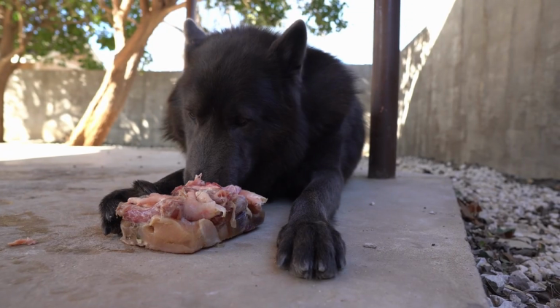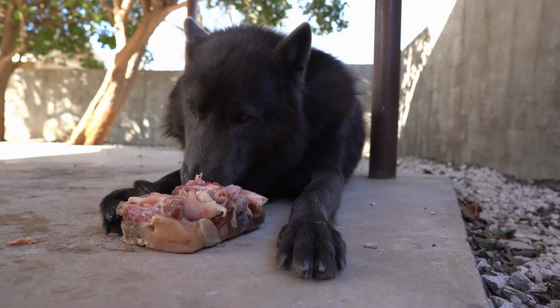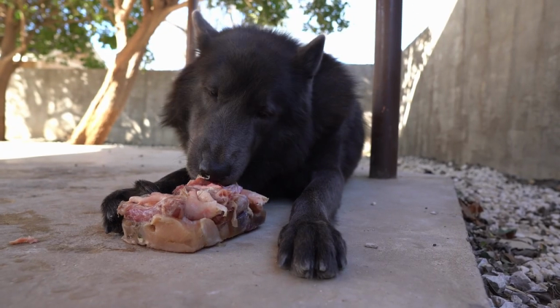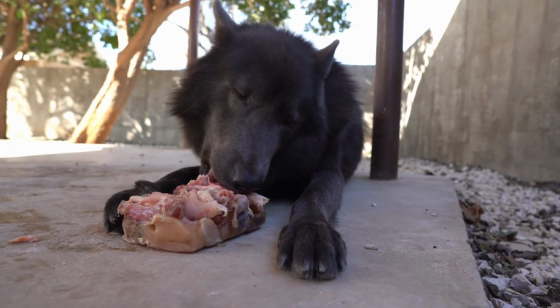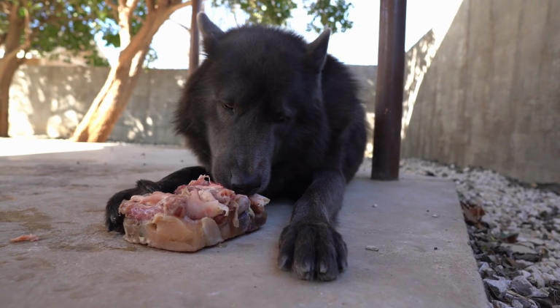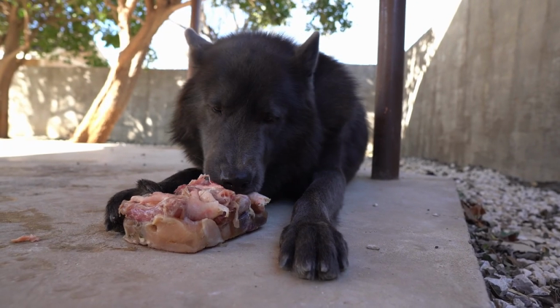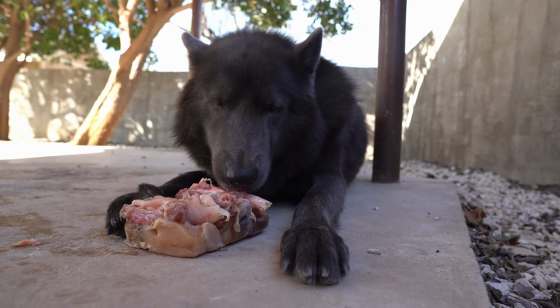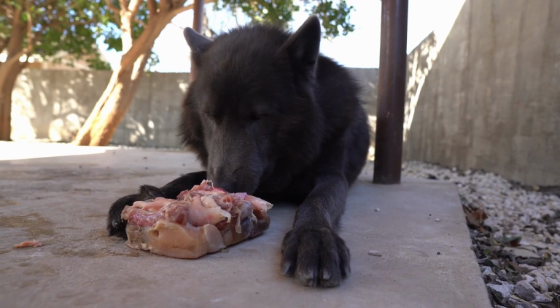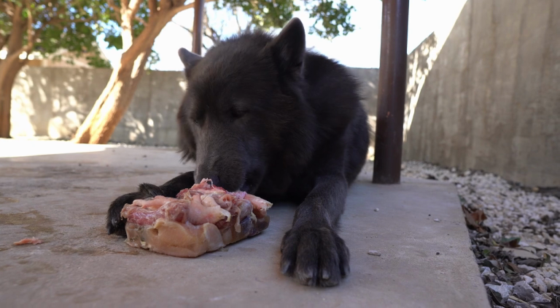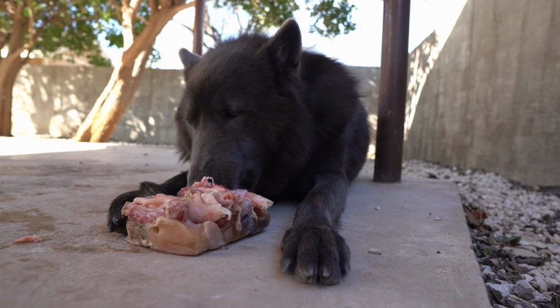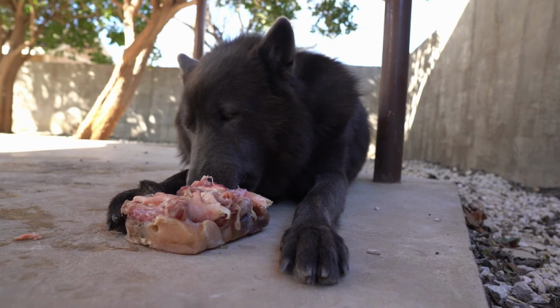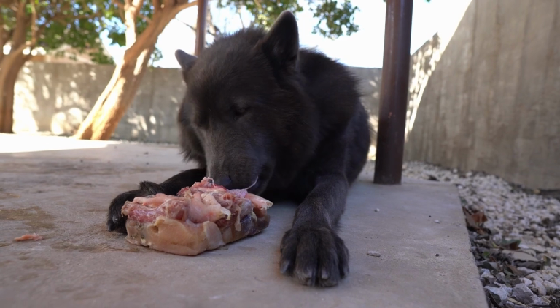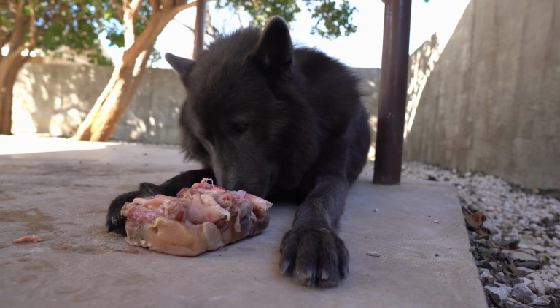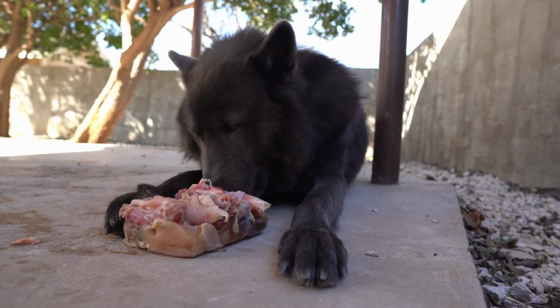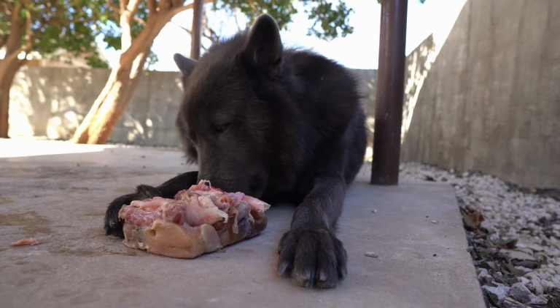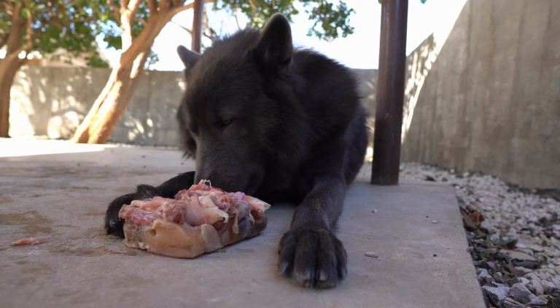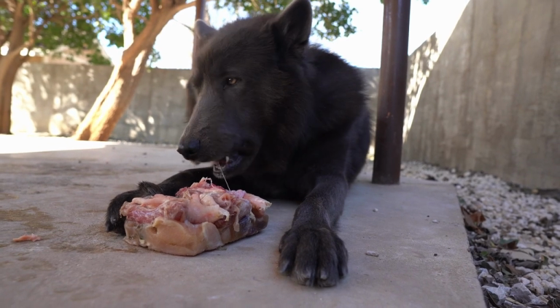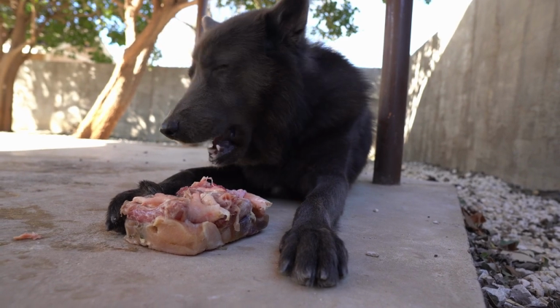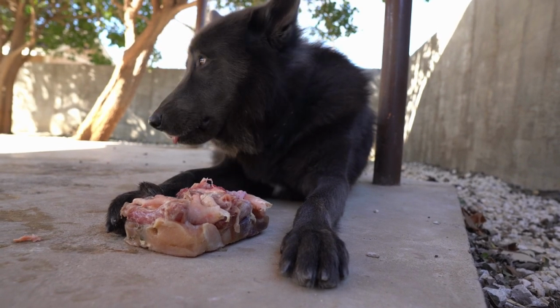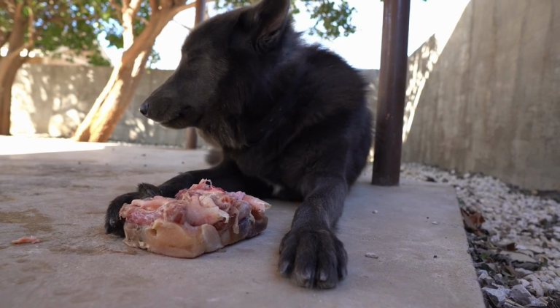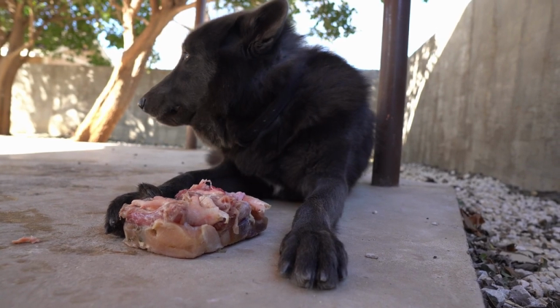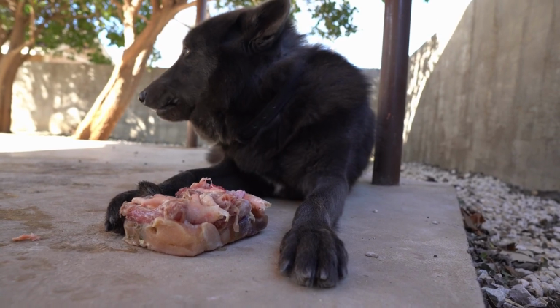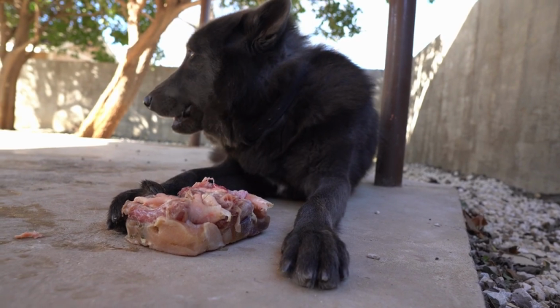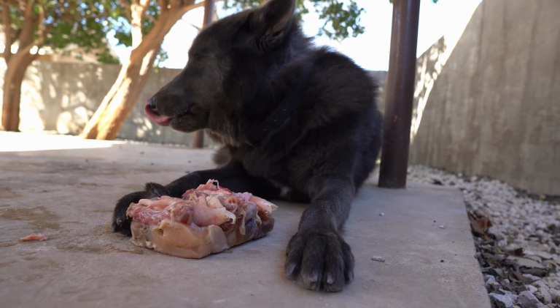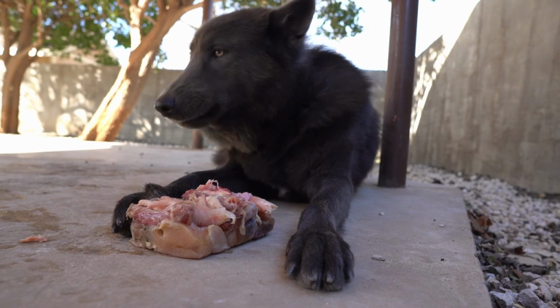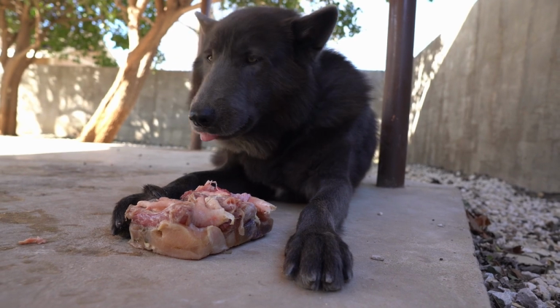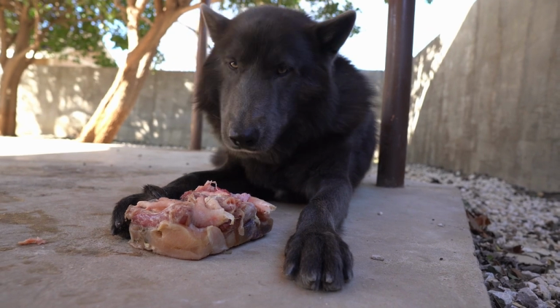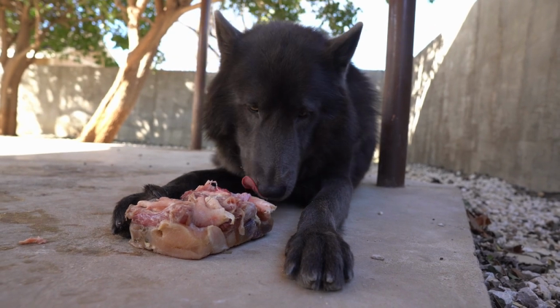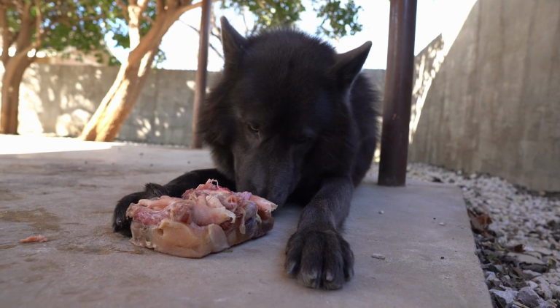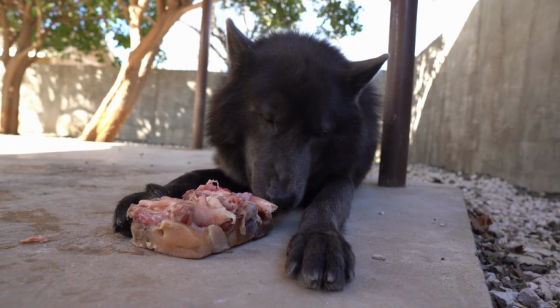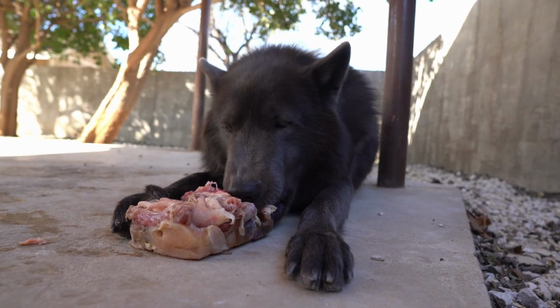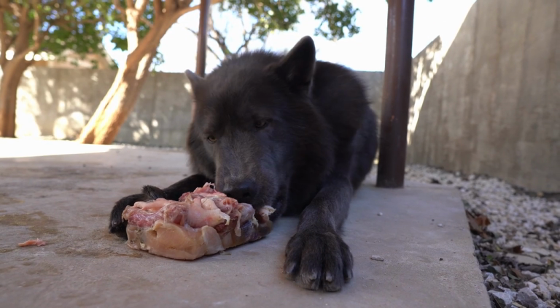It looks like Fan didn't like that piece he took out, but nonetheless he's obviously enjoying his food.